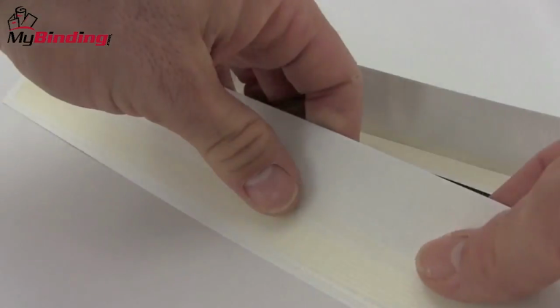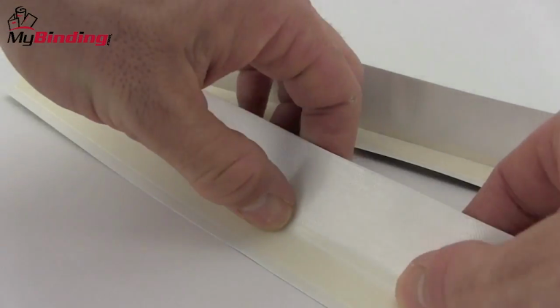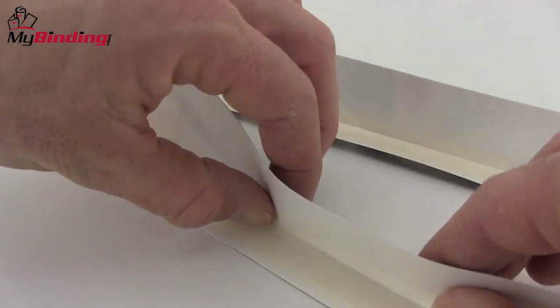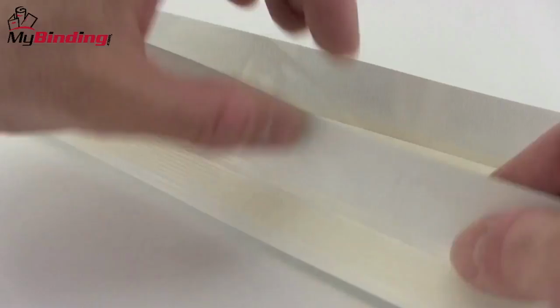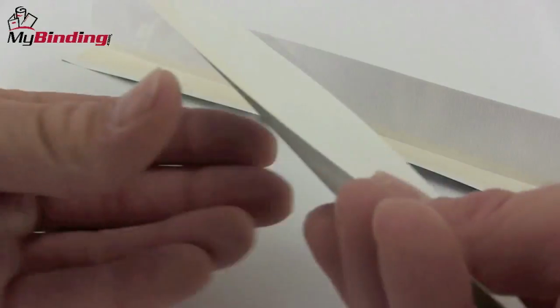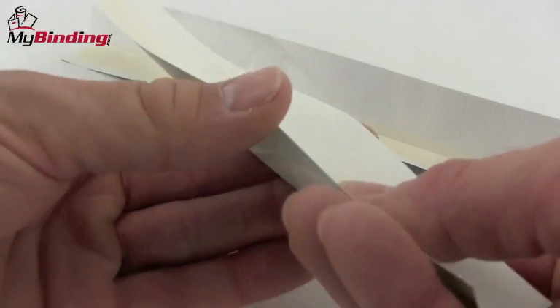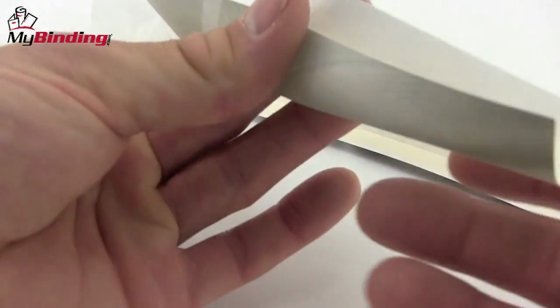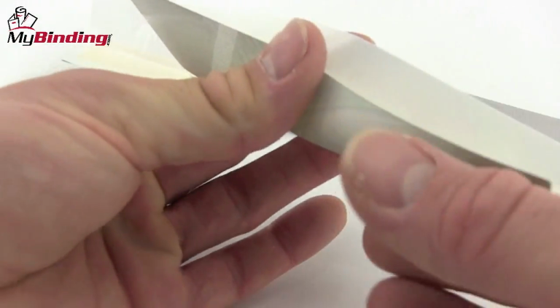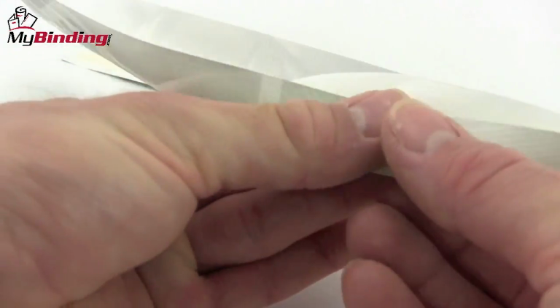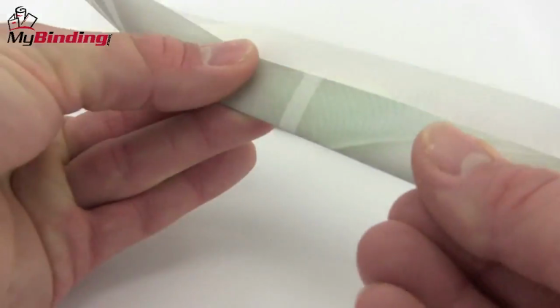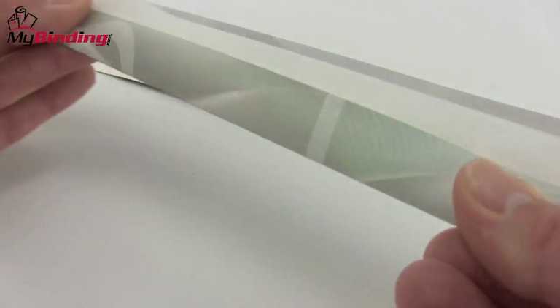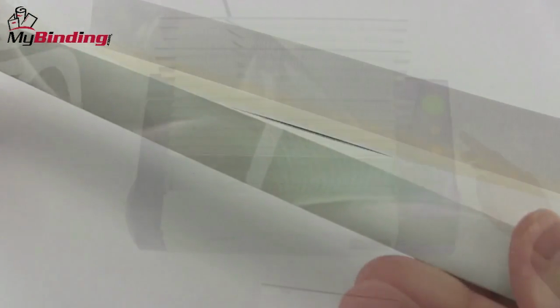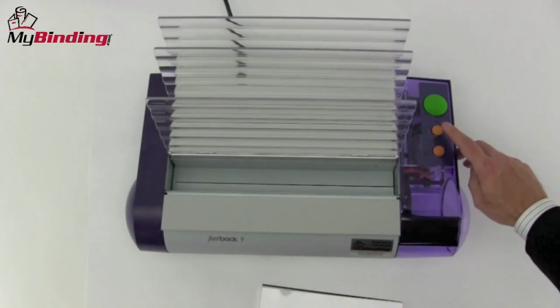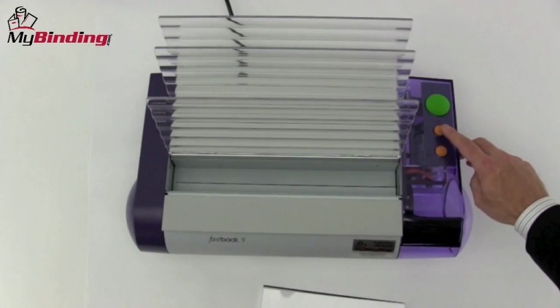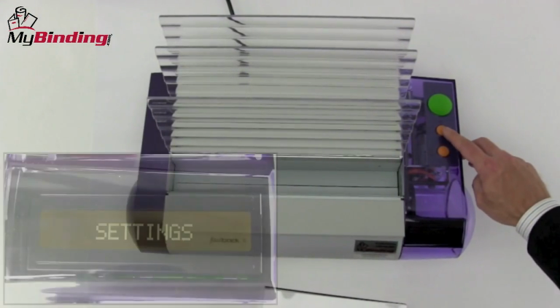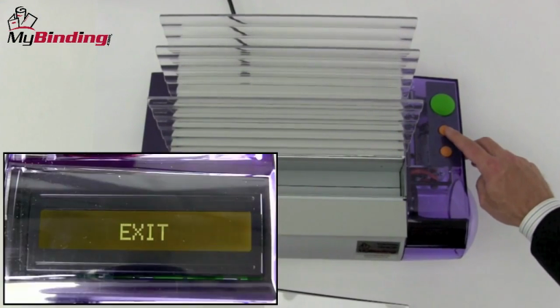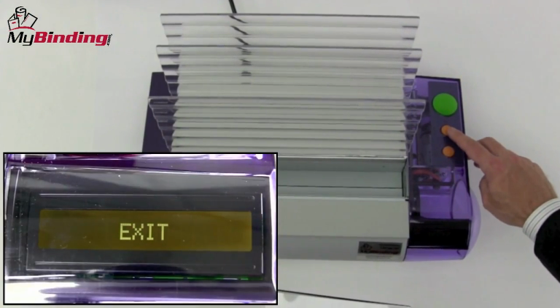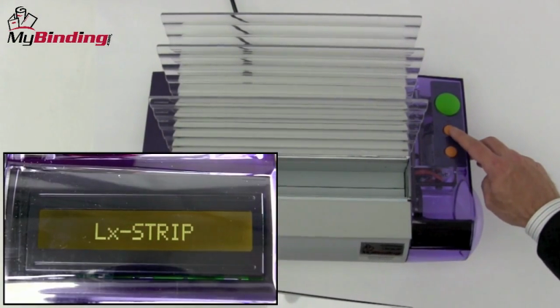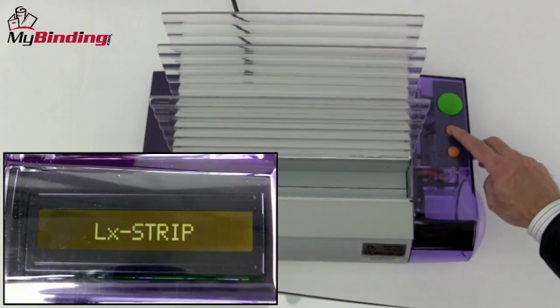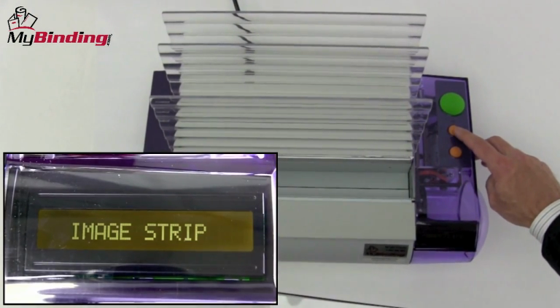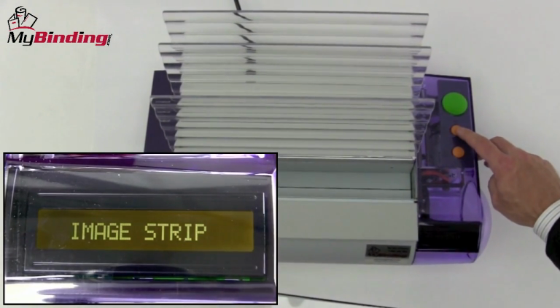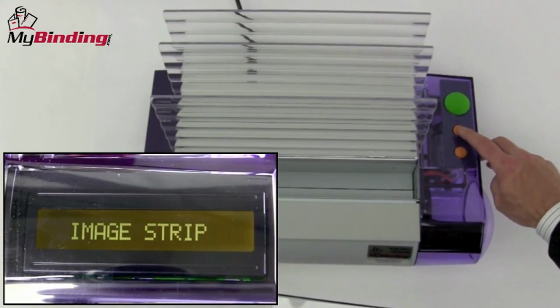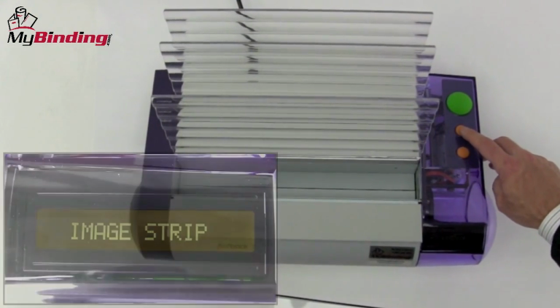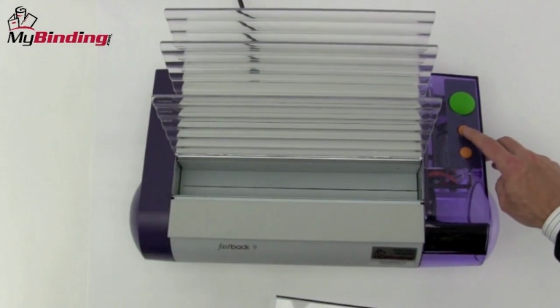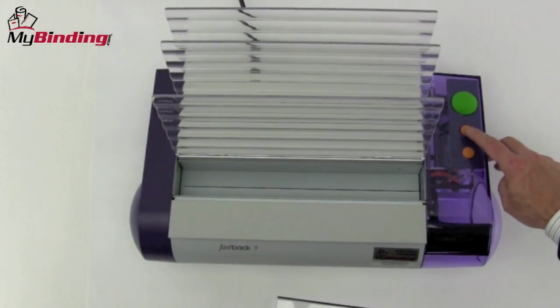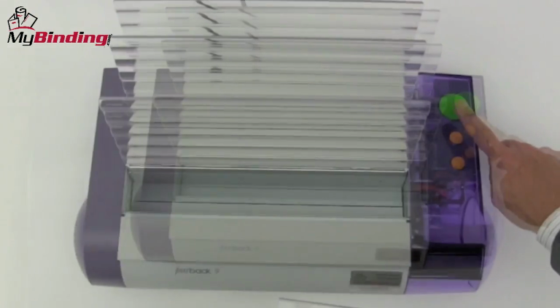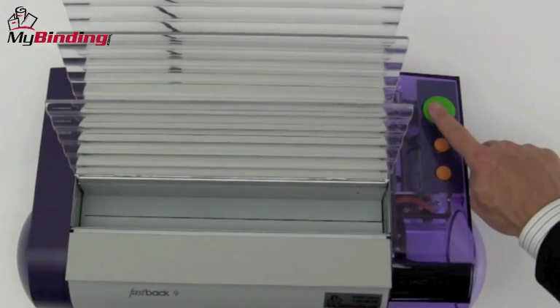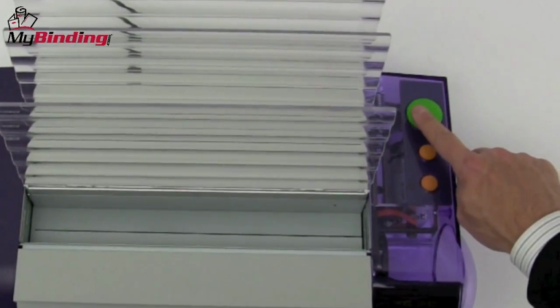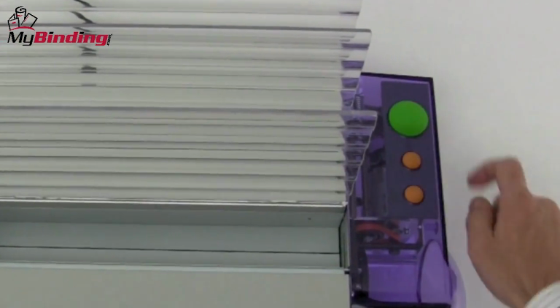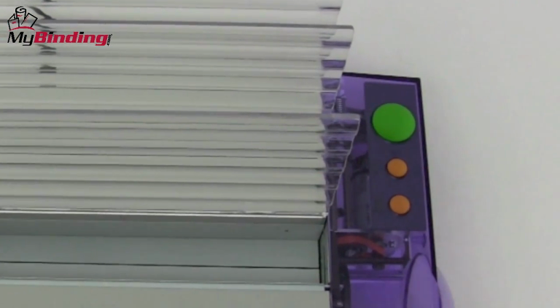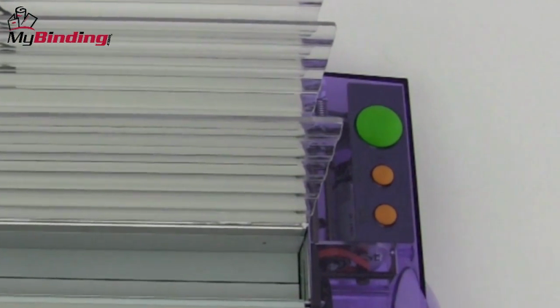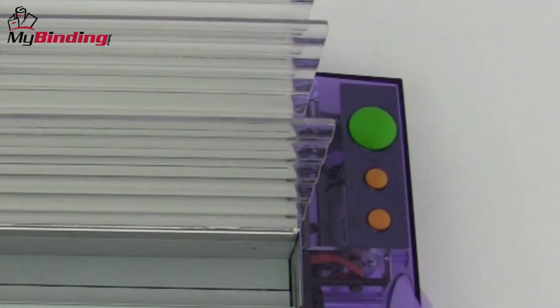When you first get started, some people like to place it on a flat table to find that groove. Using the top orange menu button, scroll through your selections until you find Image Strip. Then hit the green button for Save.